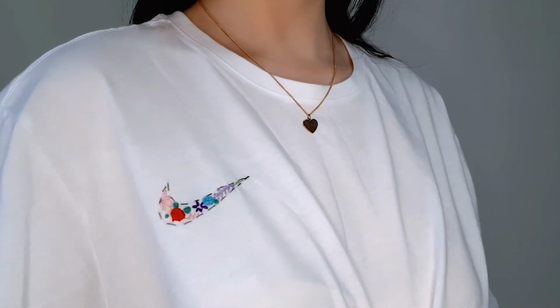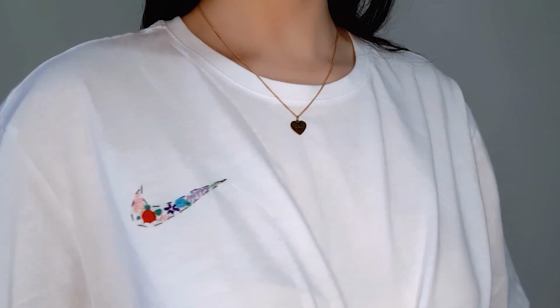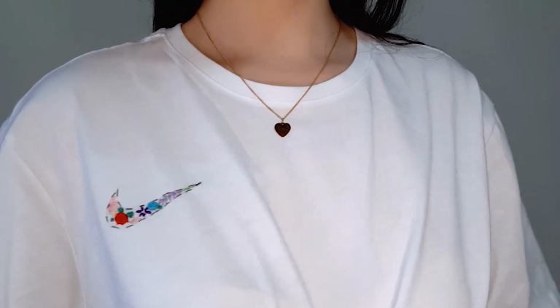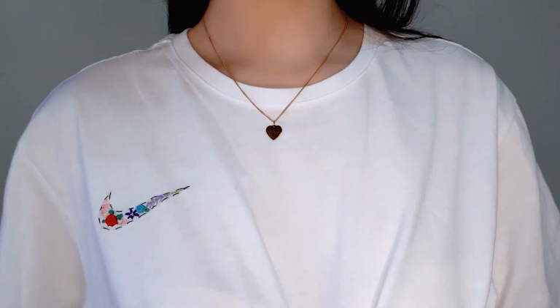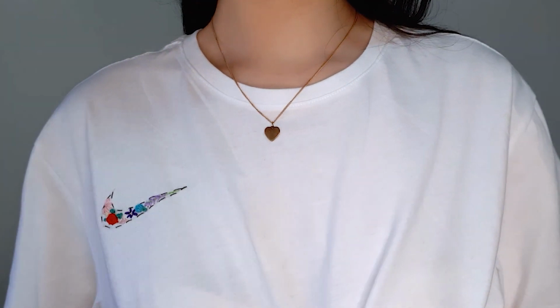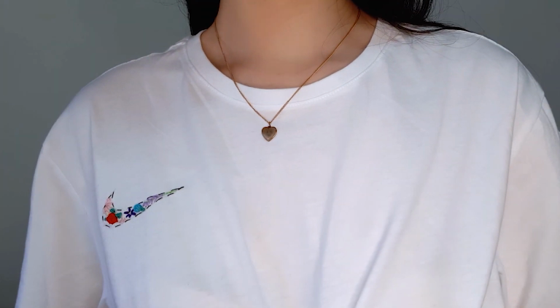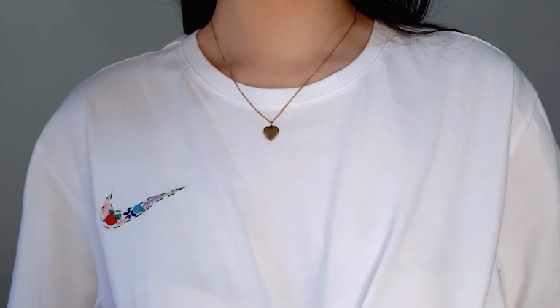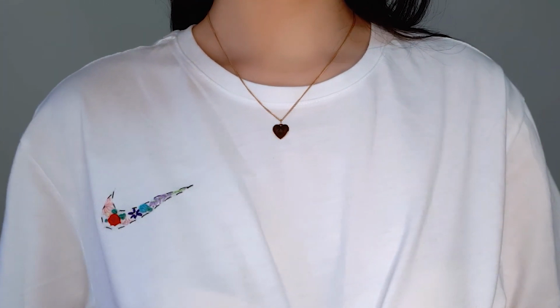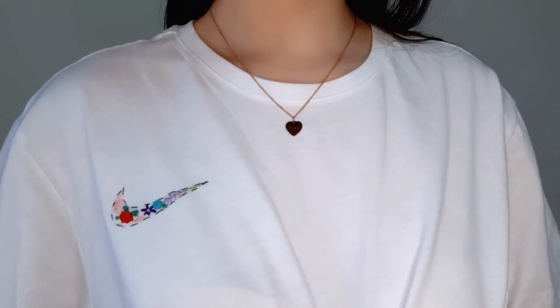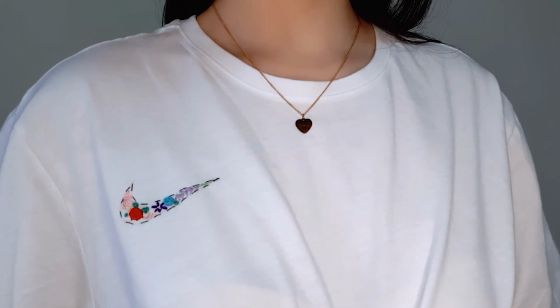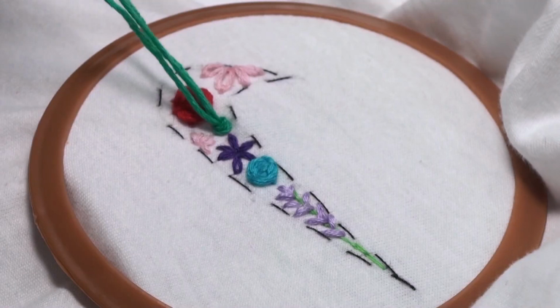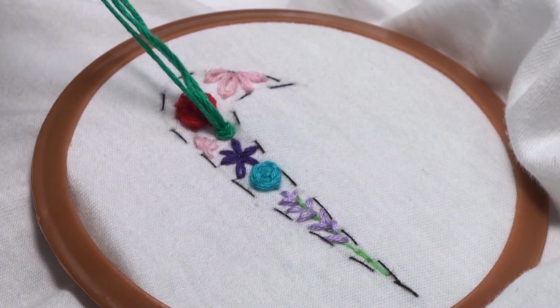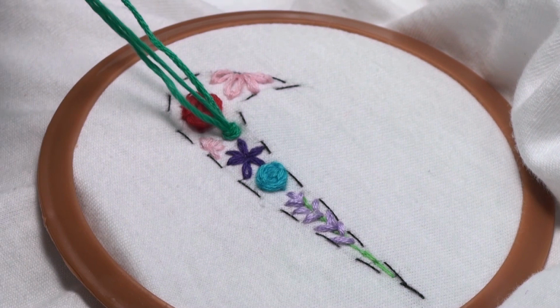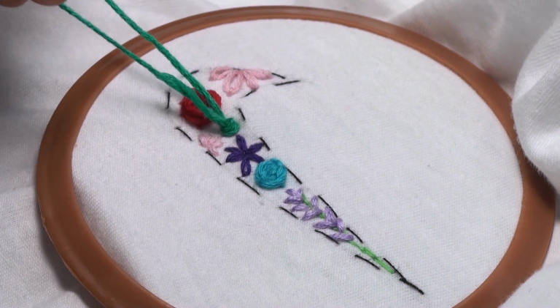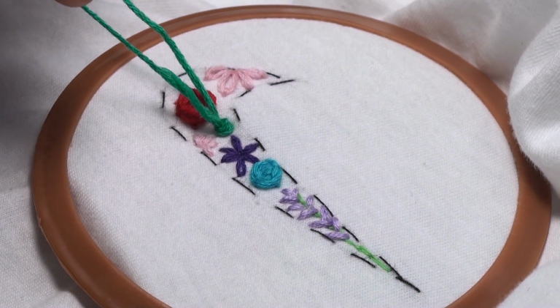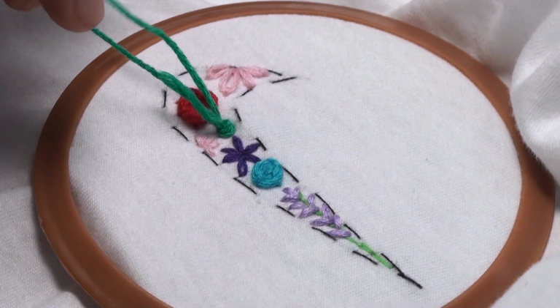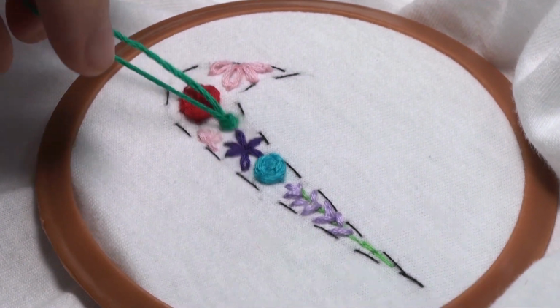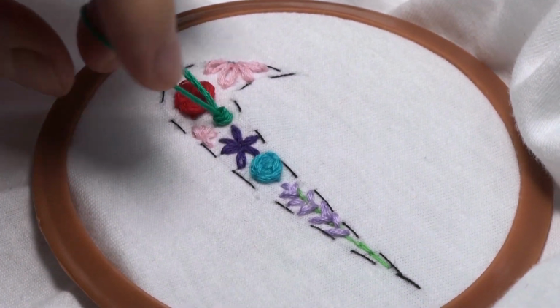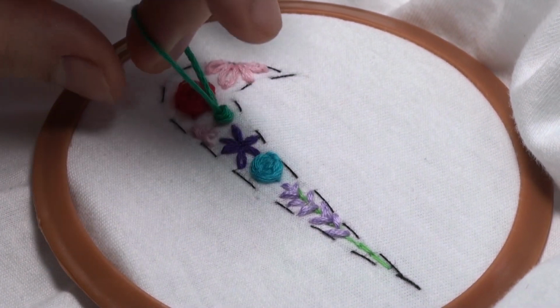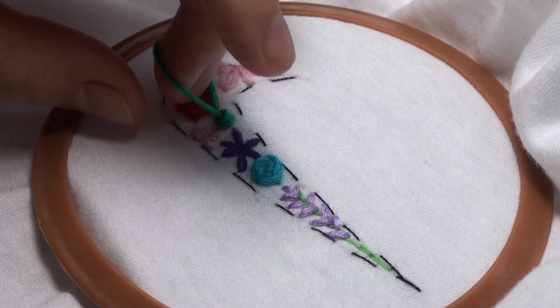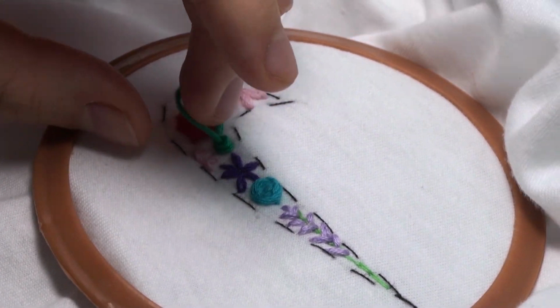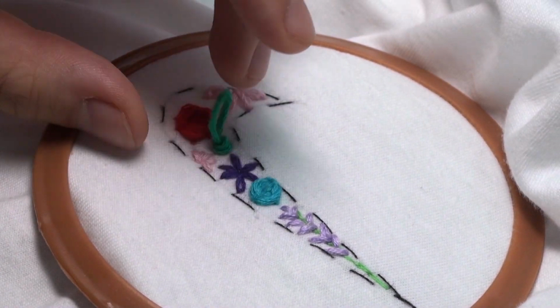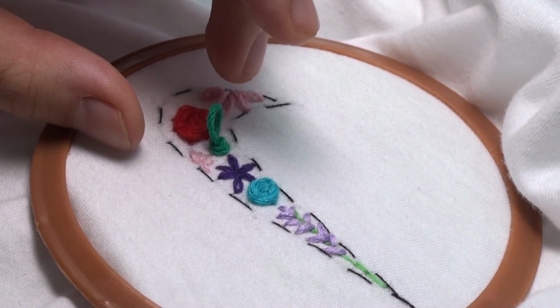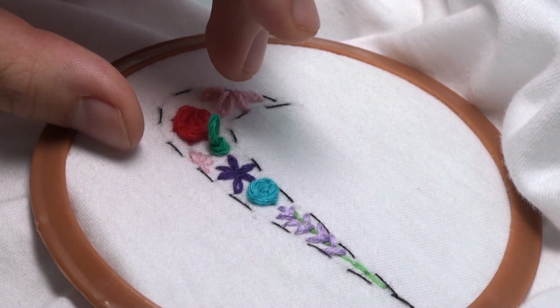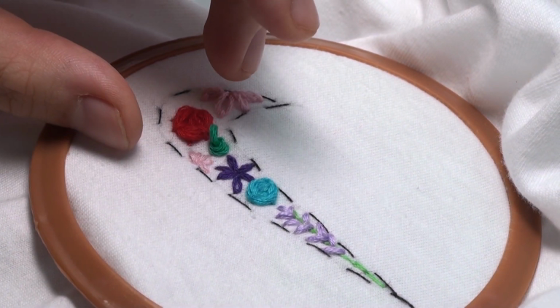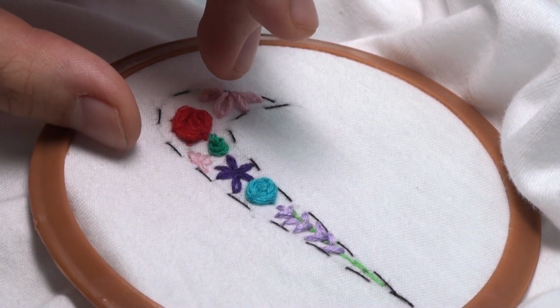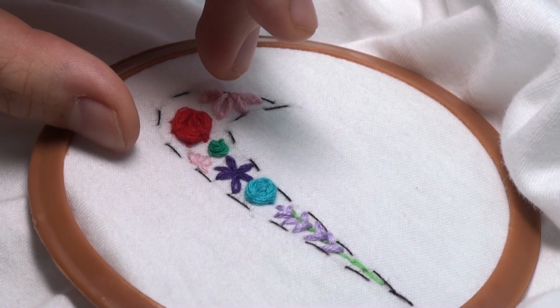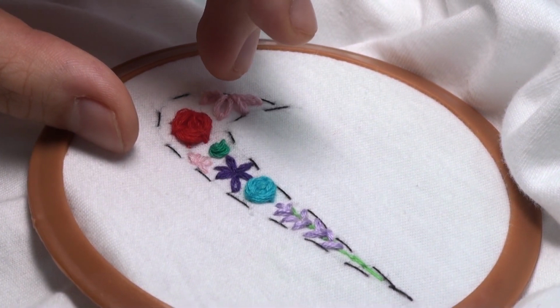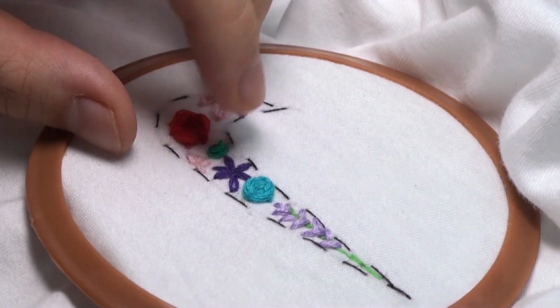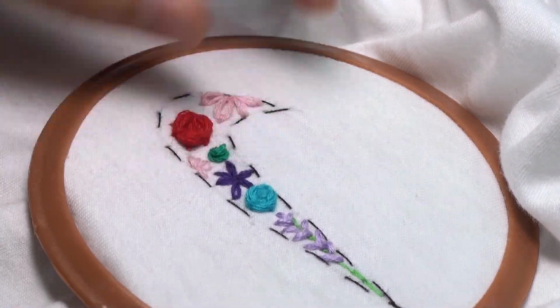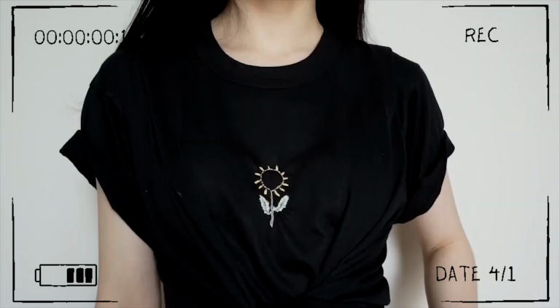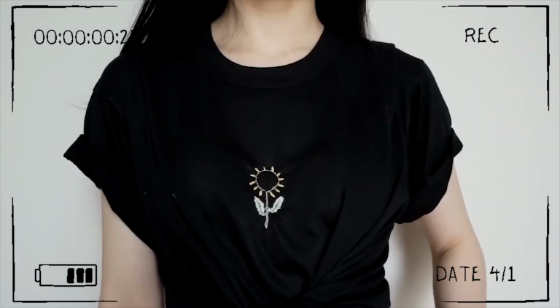Hello everyone! Welcome back to my channel. In today's video, I will be showing you some very cute and aesthetic DIY embroideries to help up your clothing game. So let's get started!